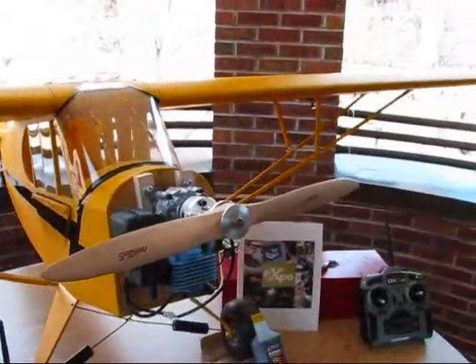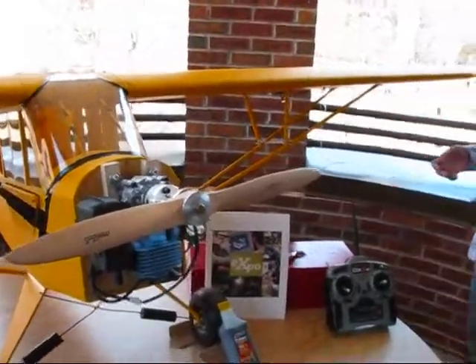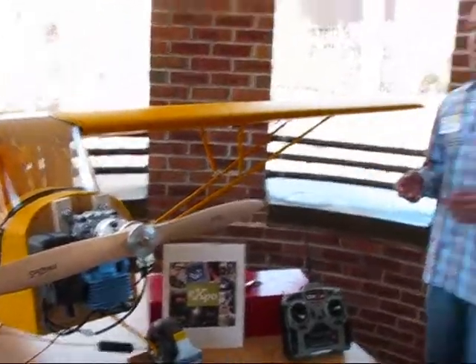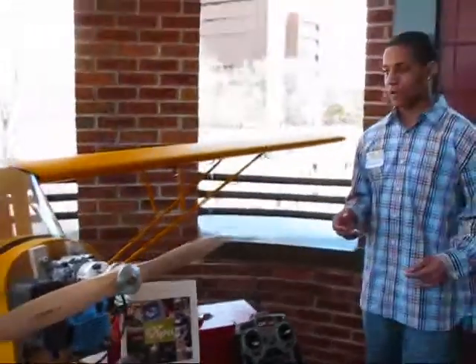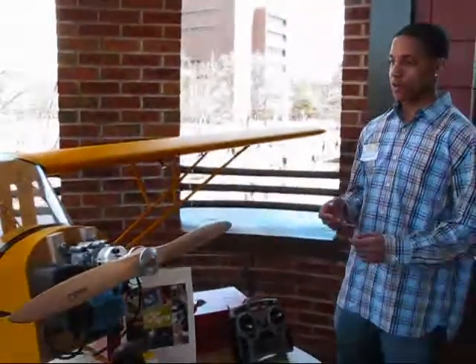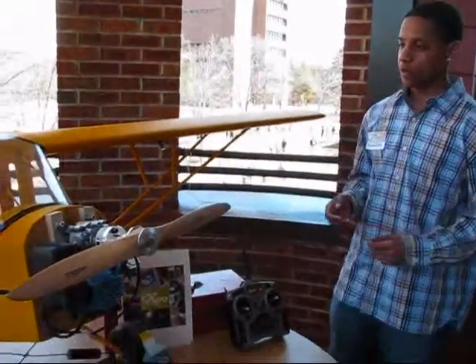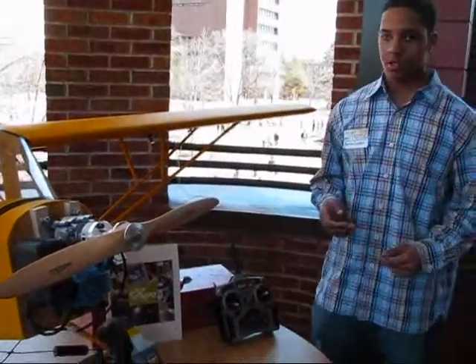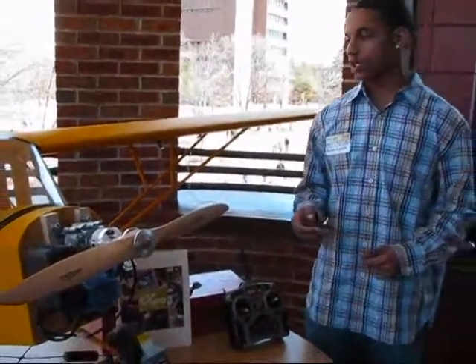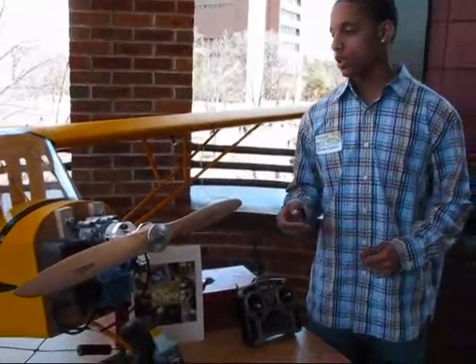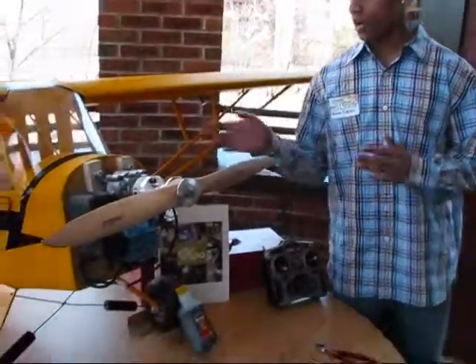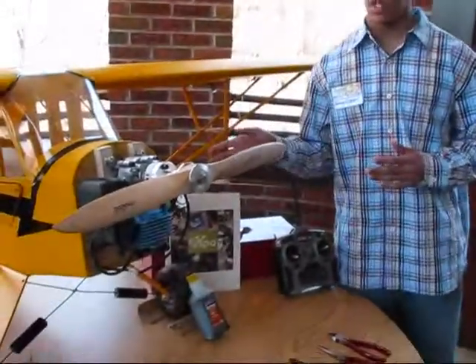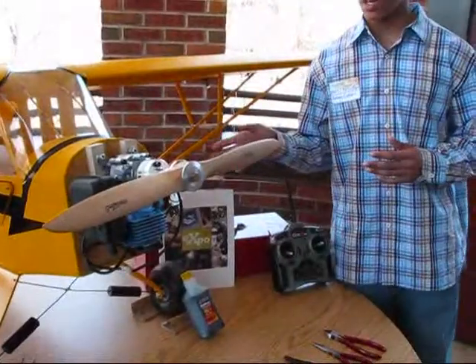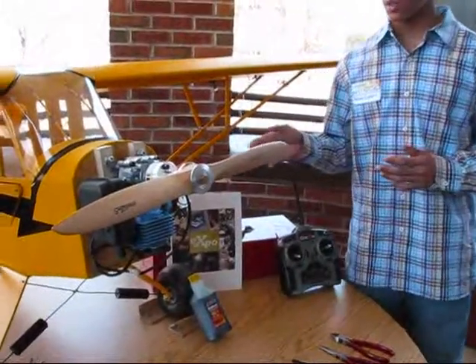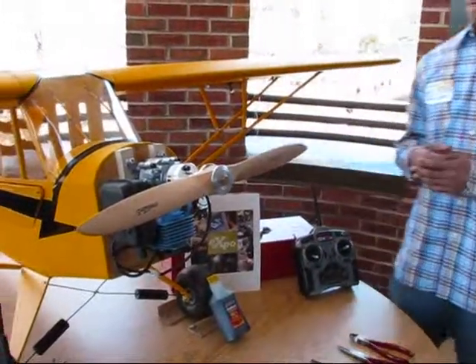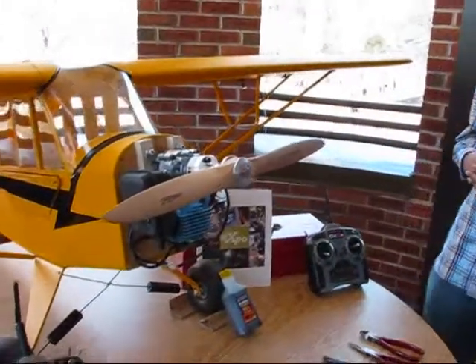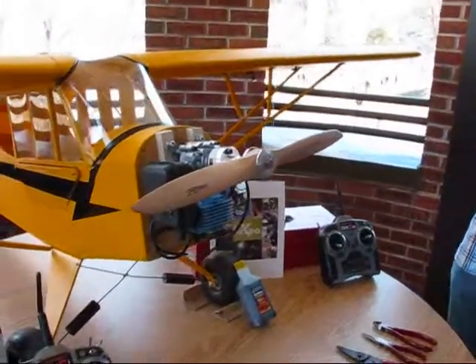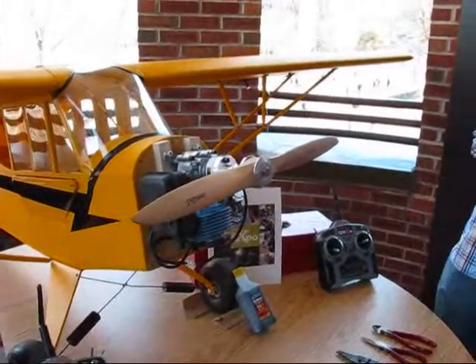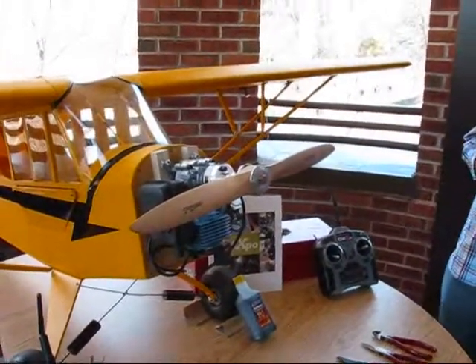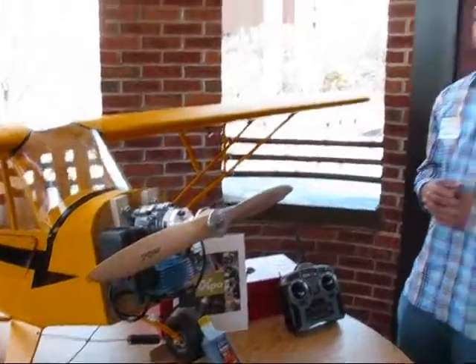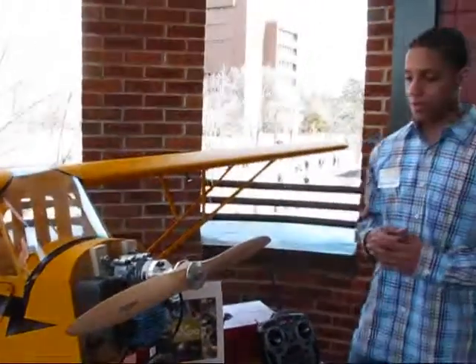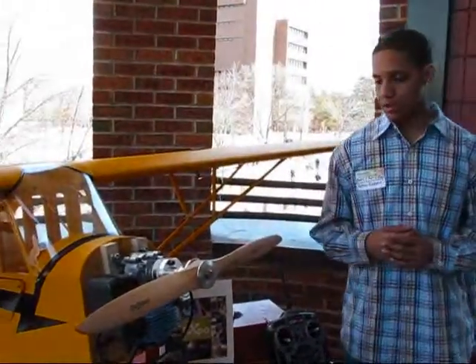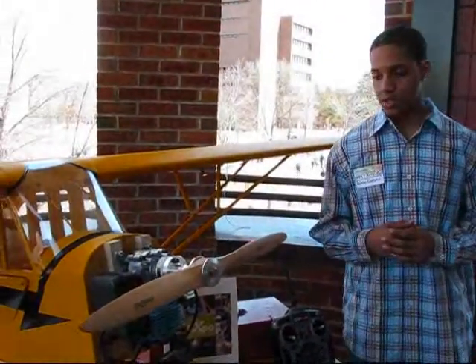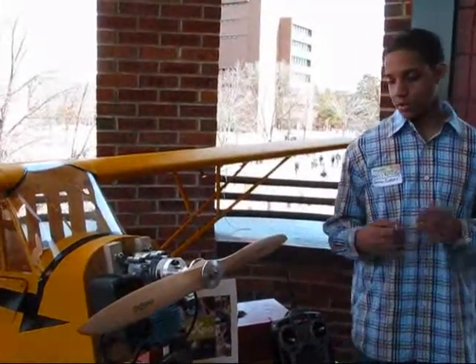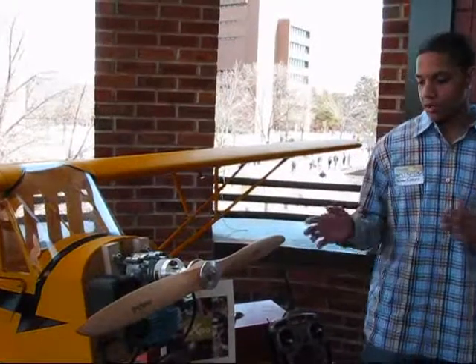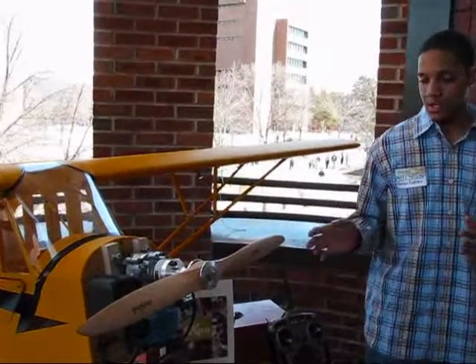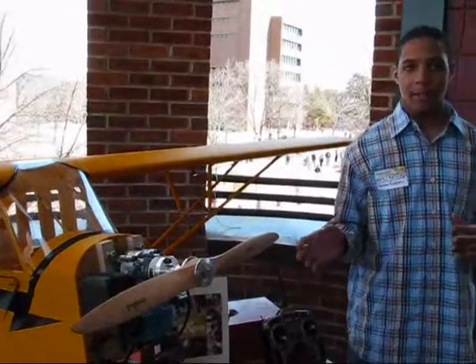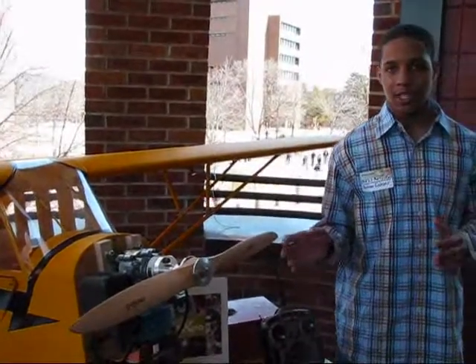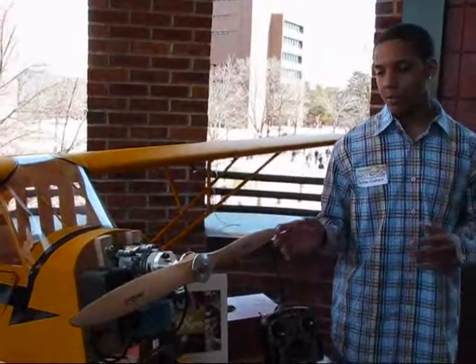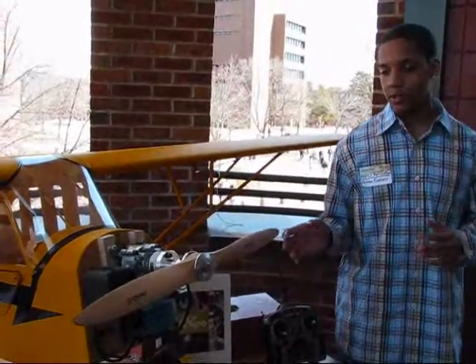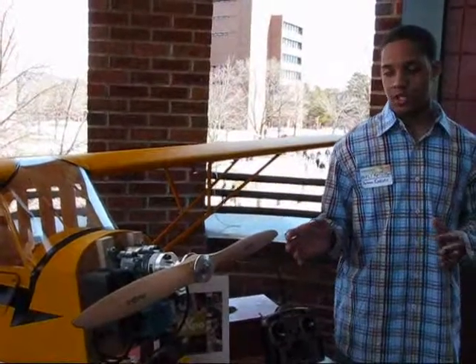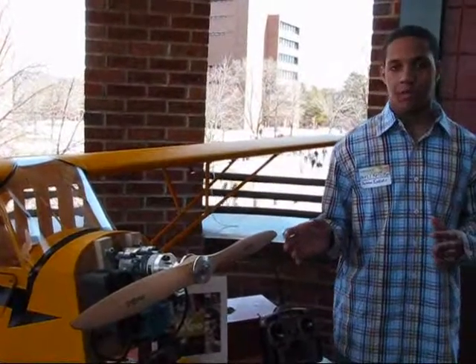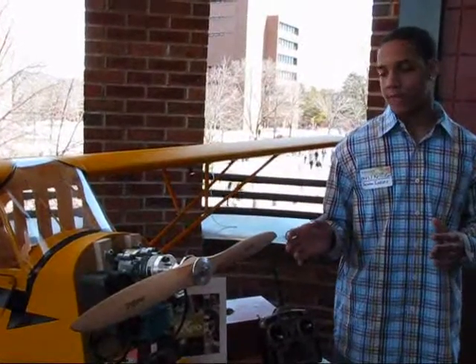The plane is basically complete. The only thing that we need to do is hook up the electronics. Next year we should be flying it, and a company wants to give us a camera to test on the plane next year when we fly it.